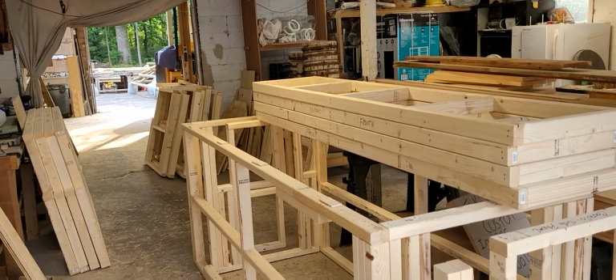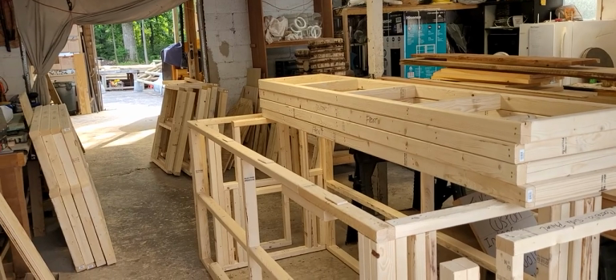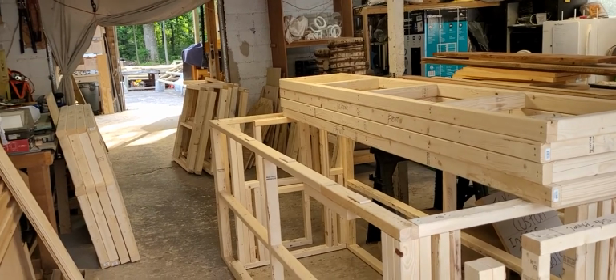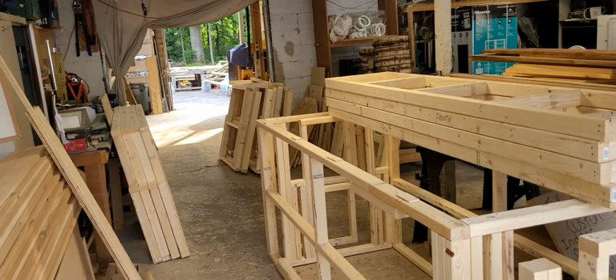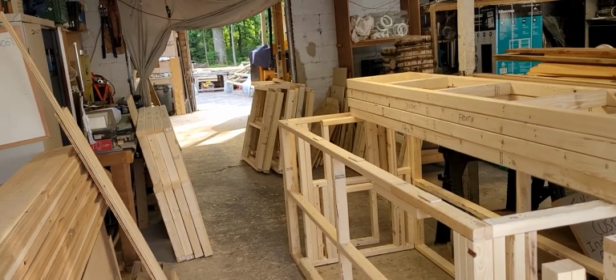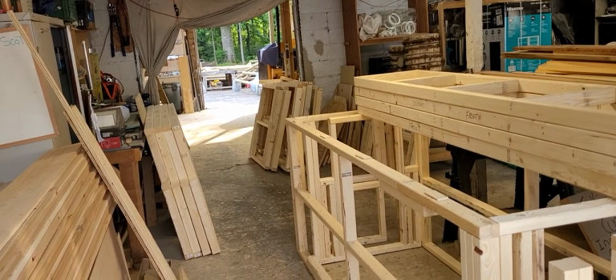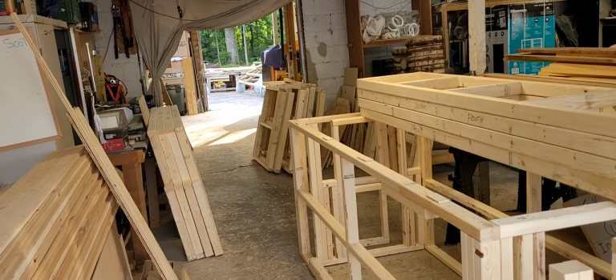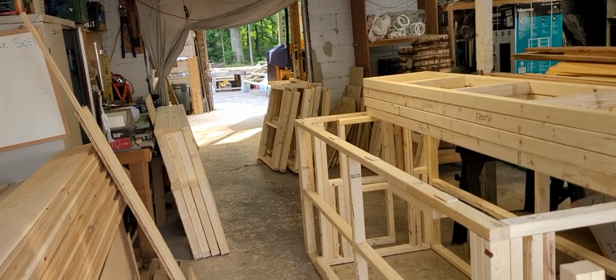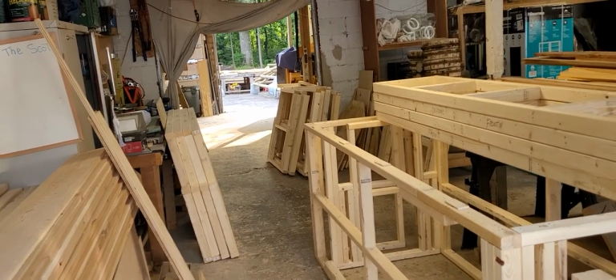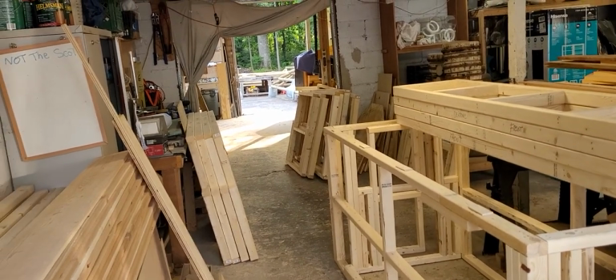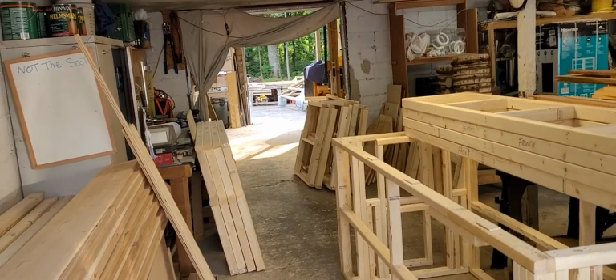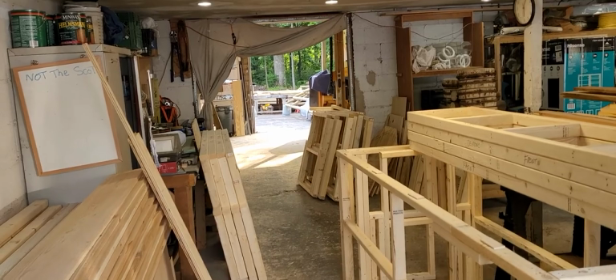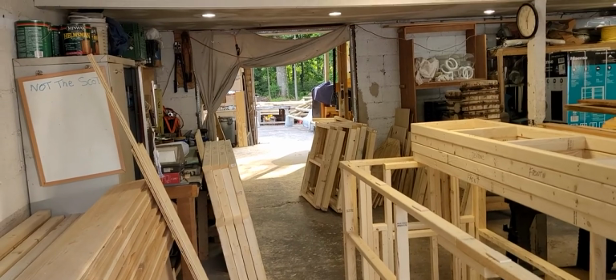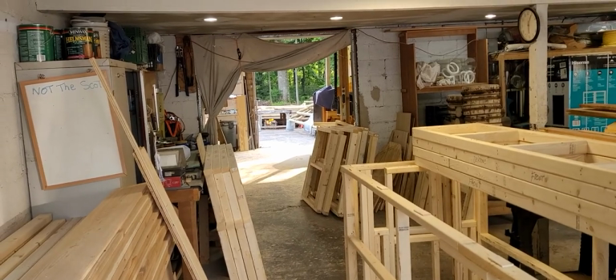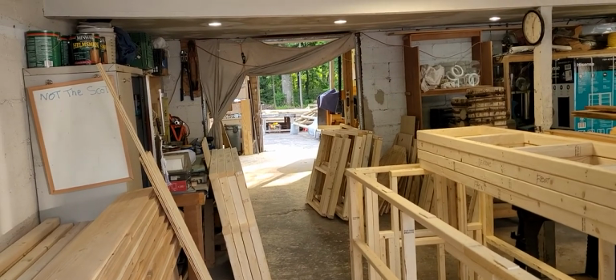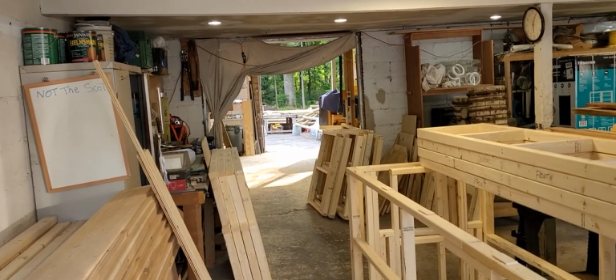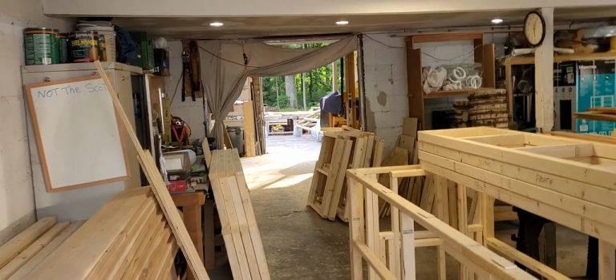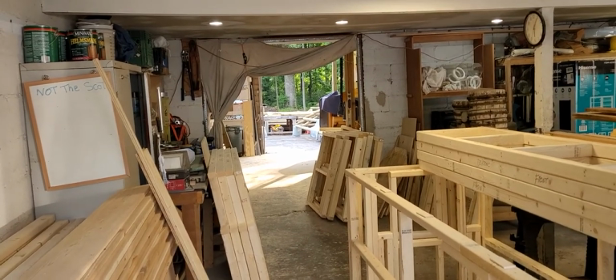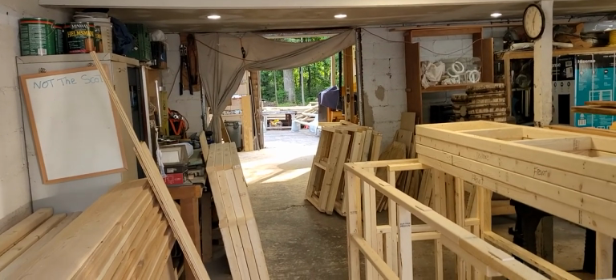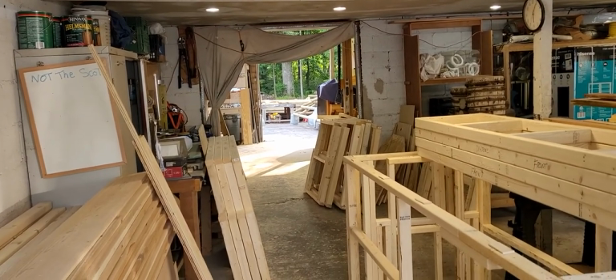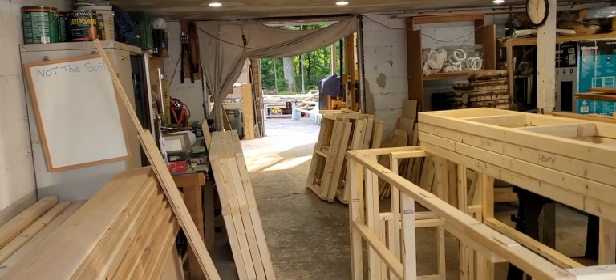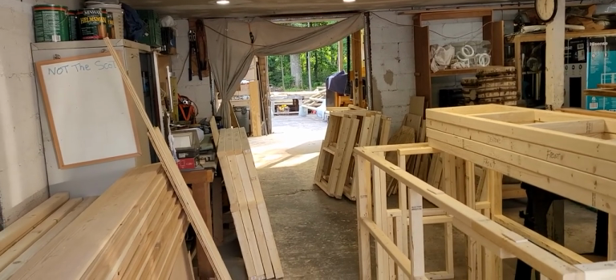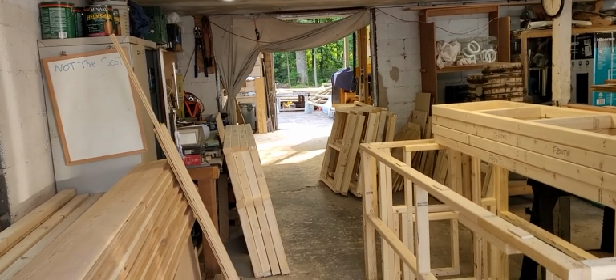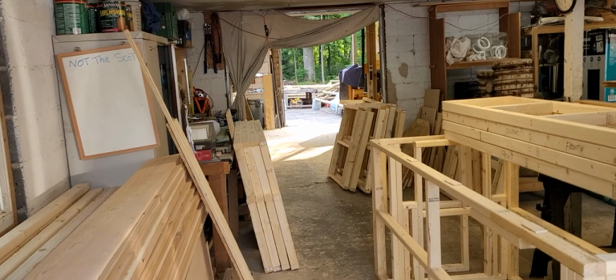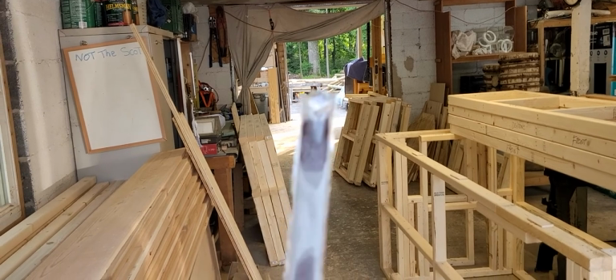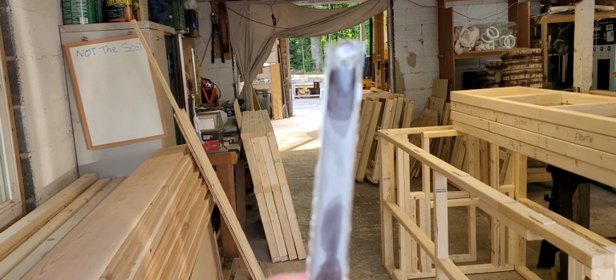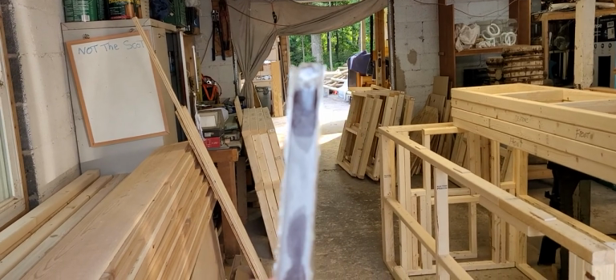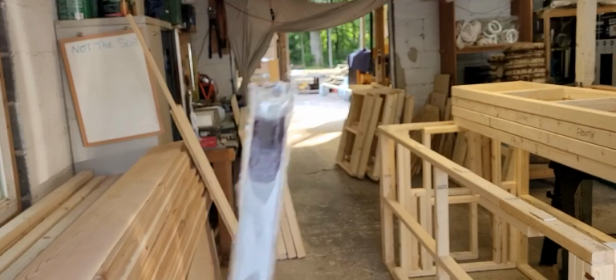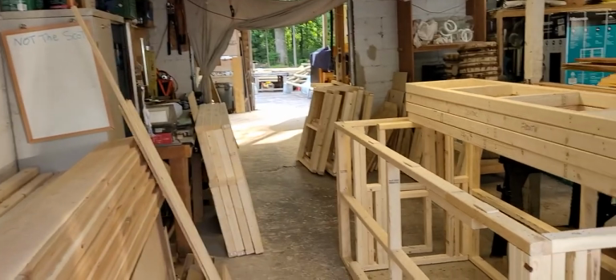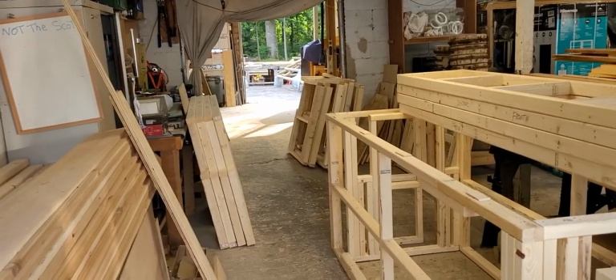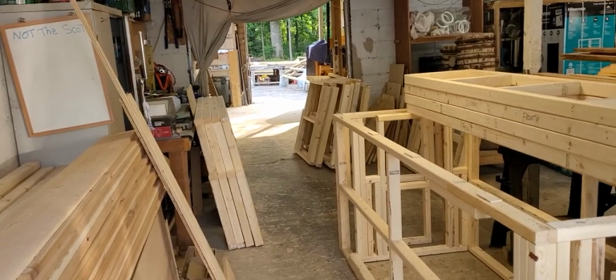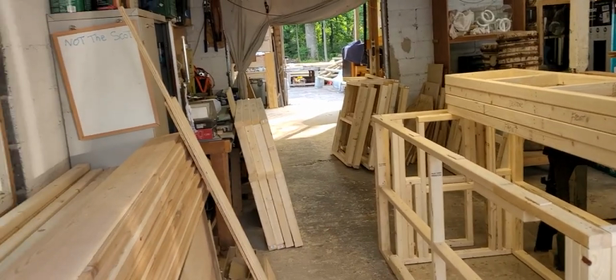Hey guys, welcome back to the Tiki Kev shop. Happy Friday, hope we all have off. I am having my victory Freezy Pop. We had a busy day here in the shop.